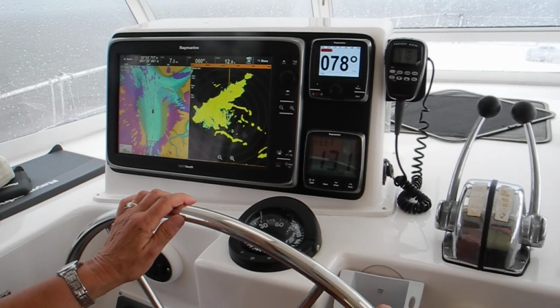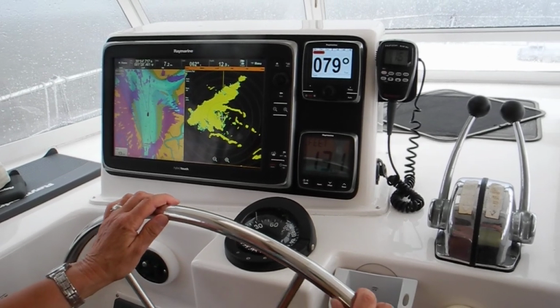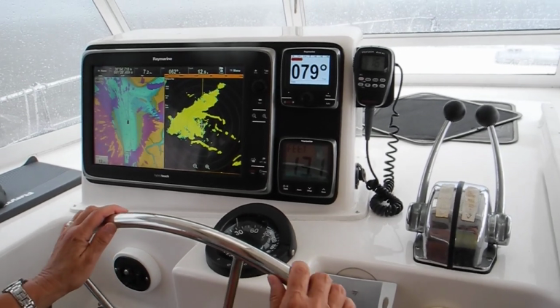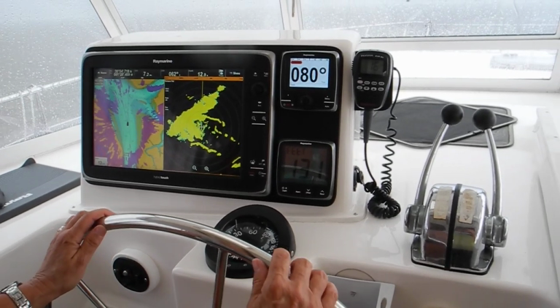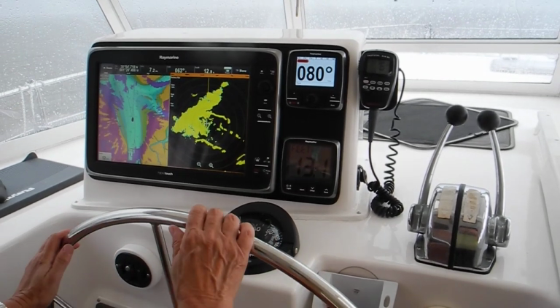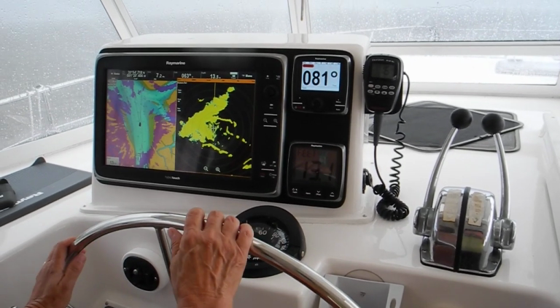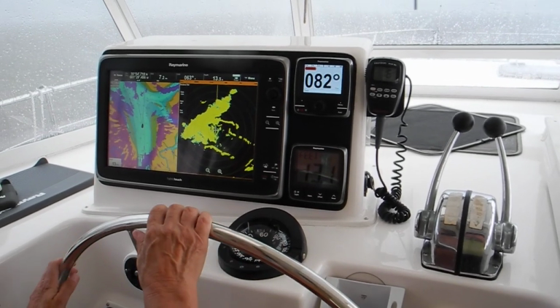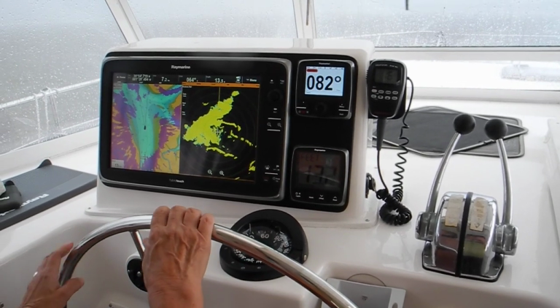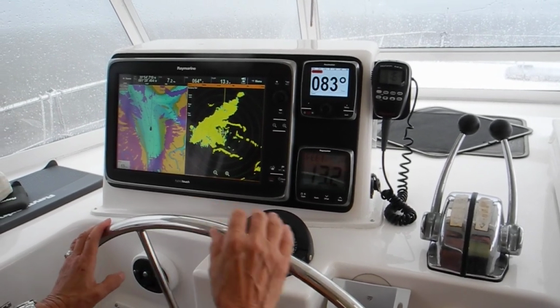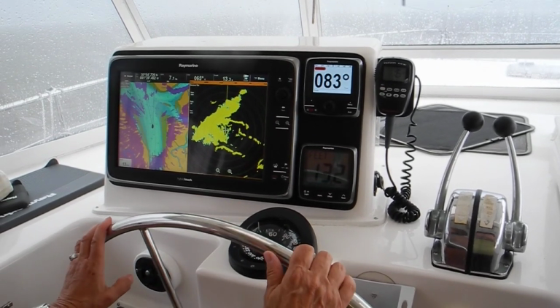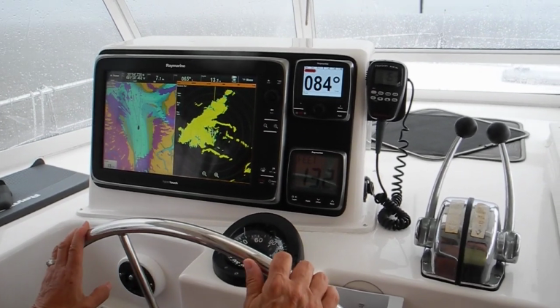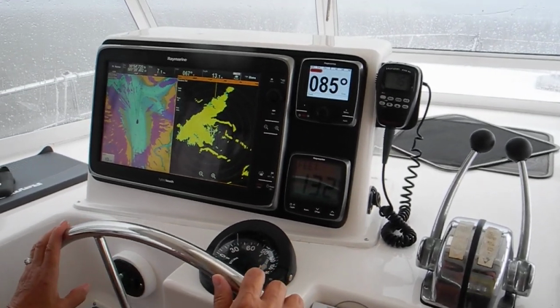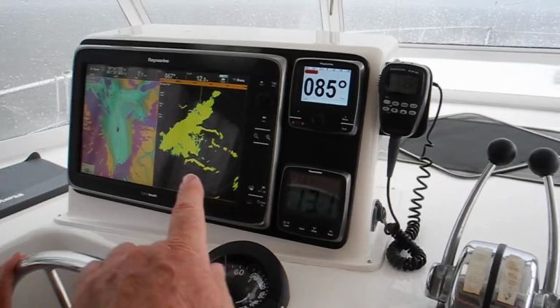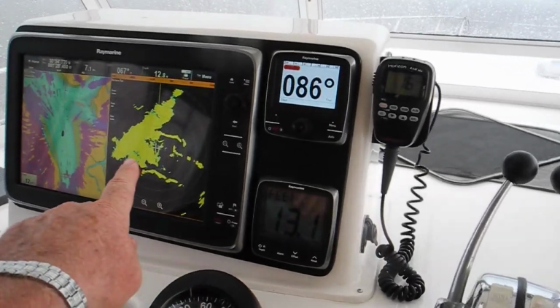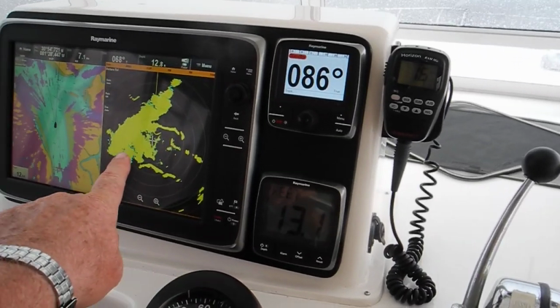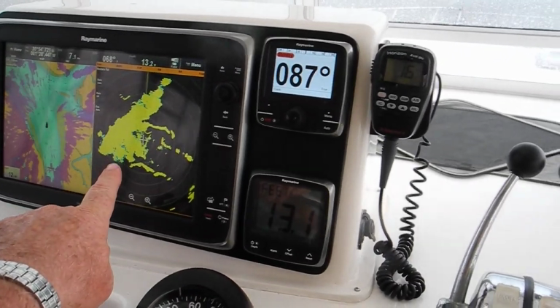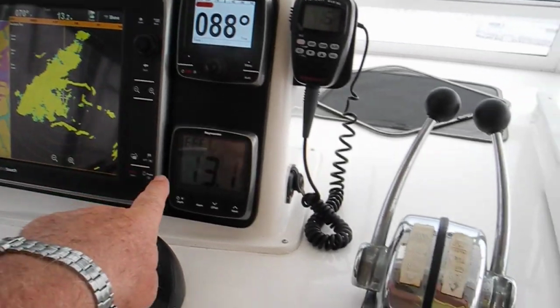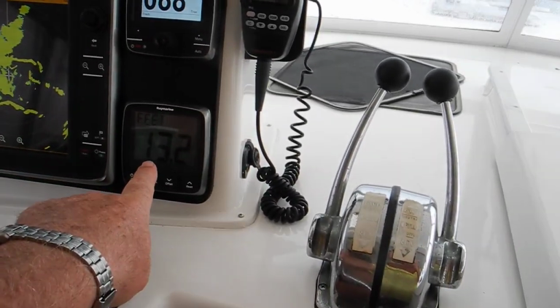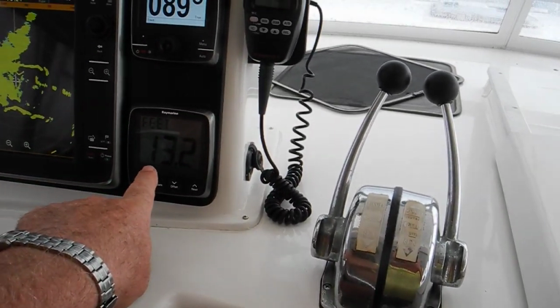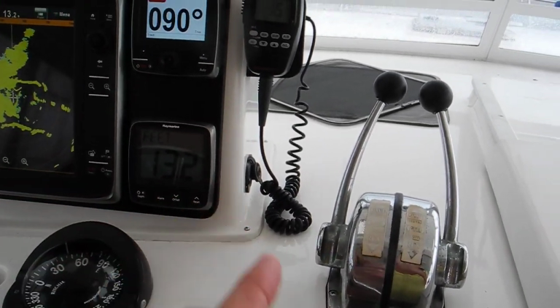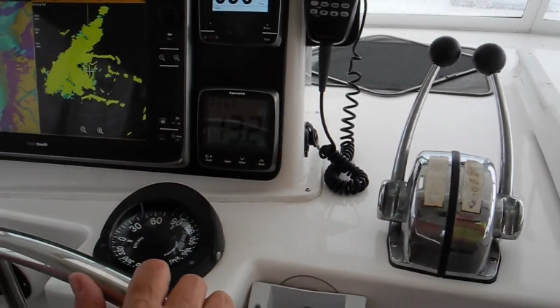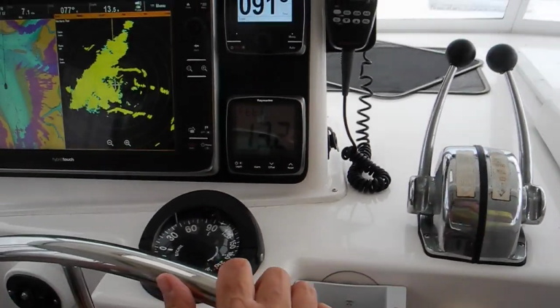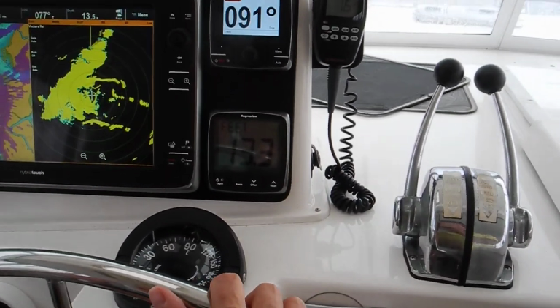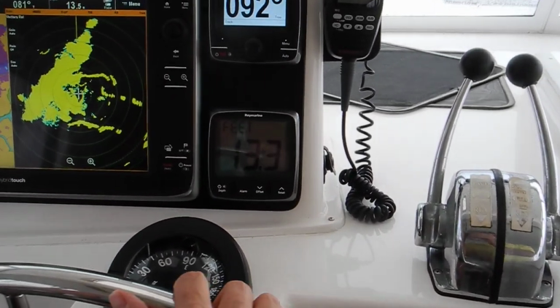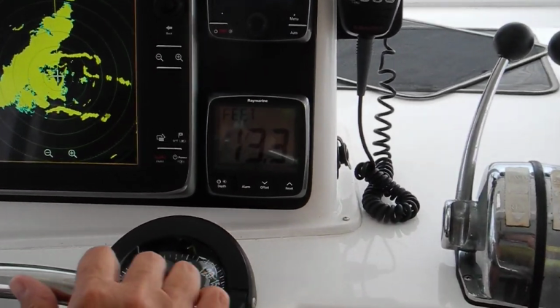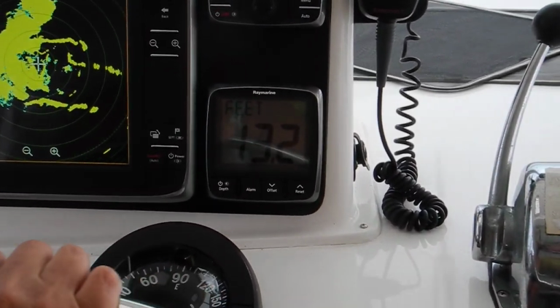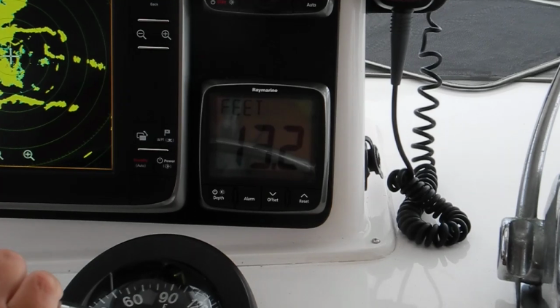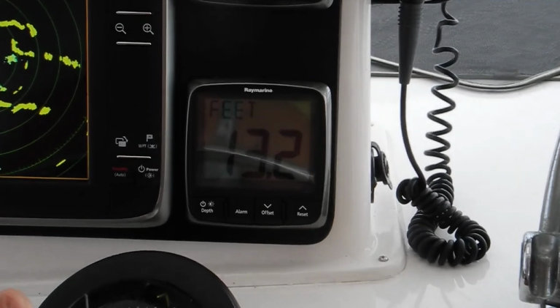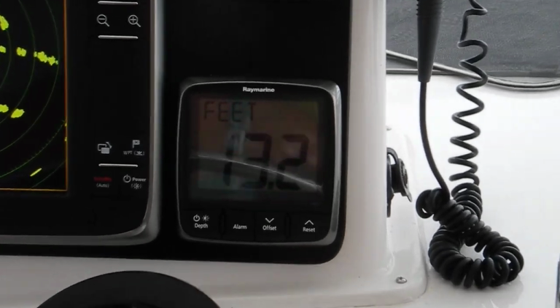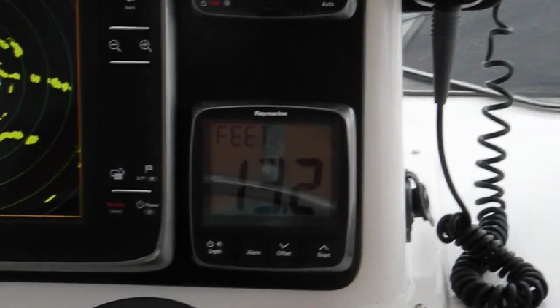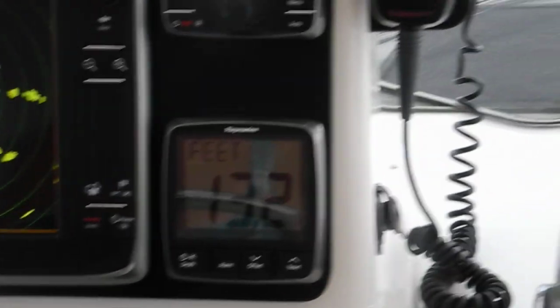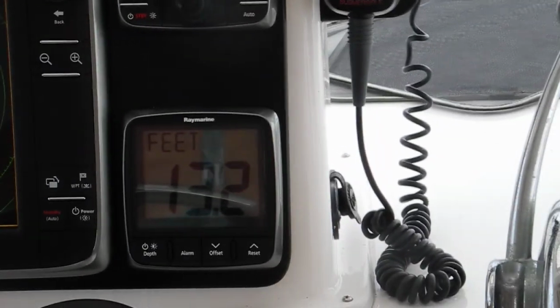You've got to watch where you're going on the GPS chart plotter. Watch what you can see on the radar. And watch our depth gauge — make sure that we don't run aground. And your navigator.